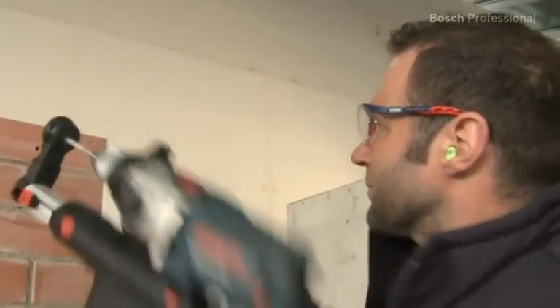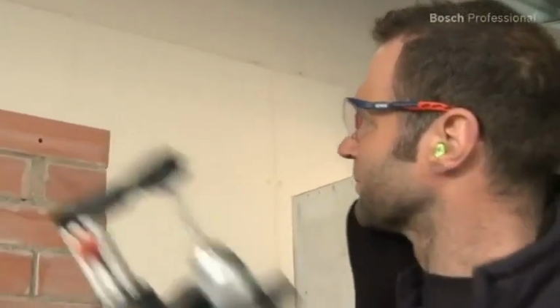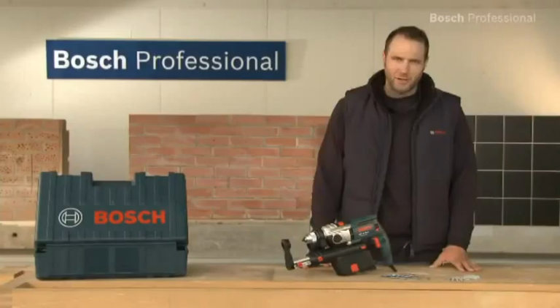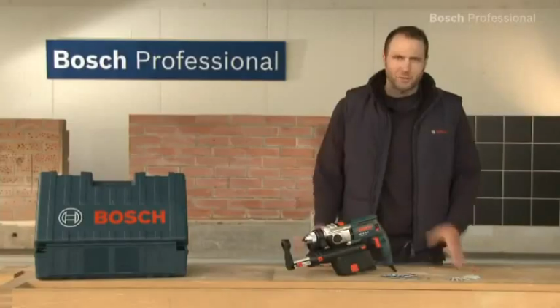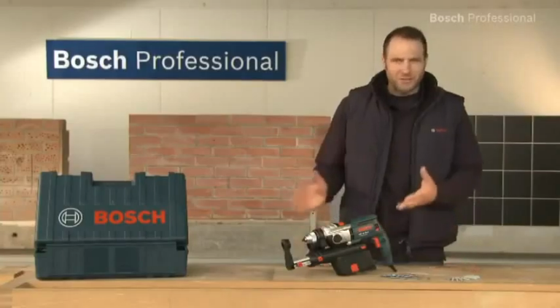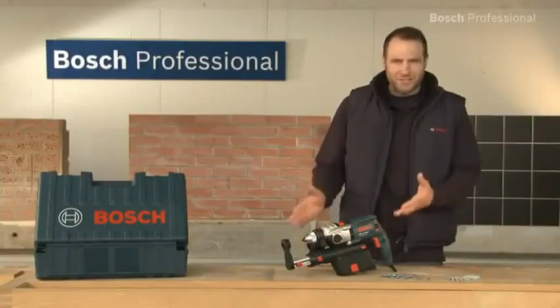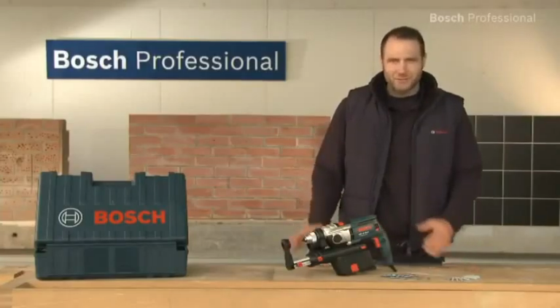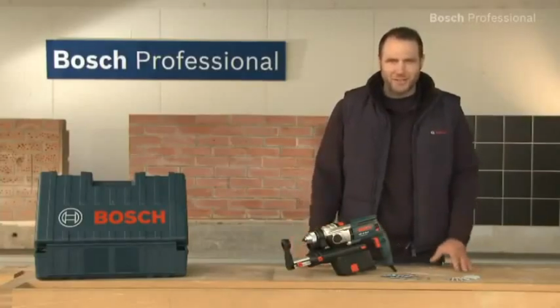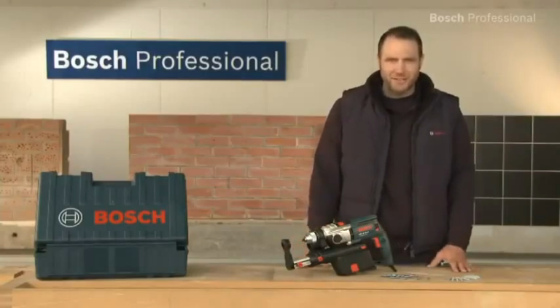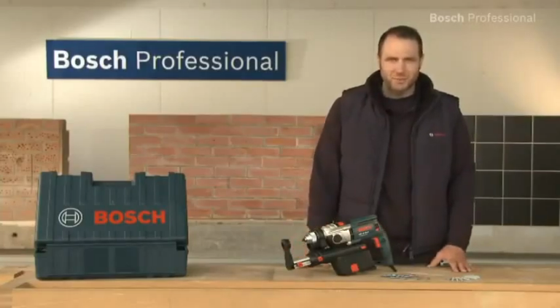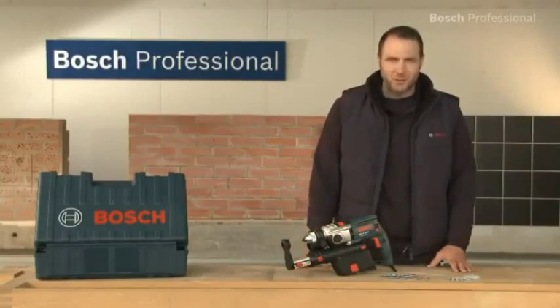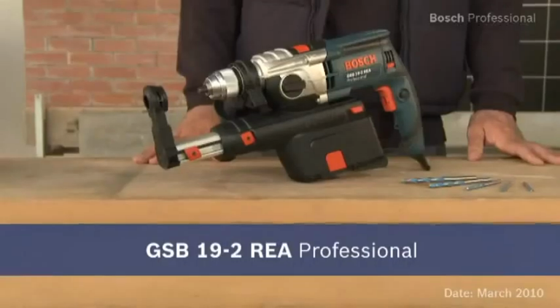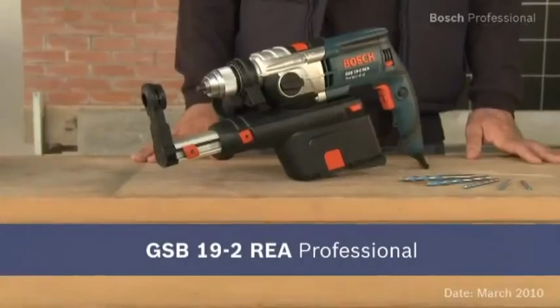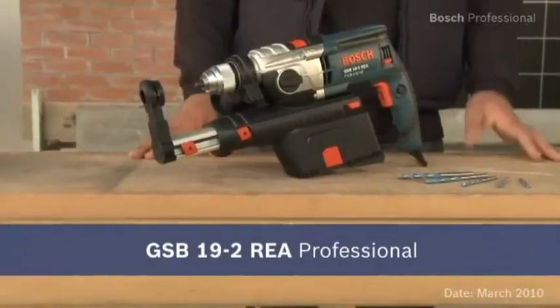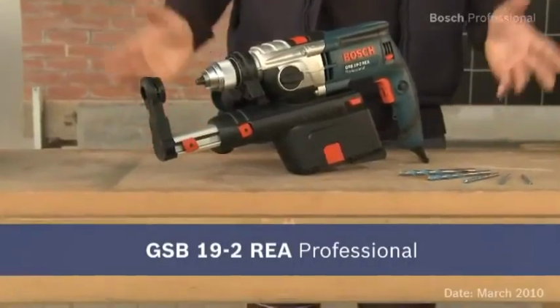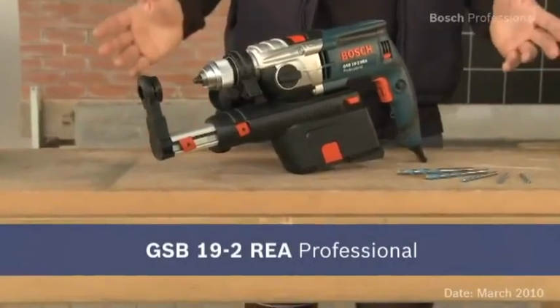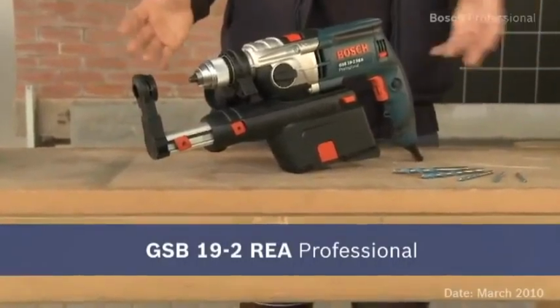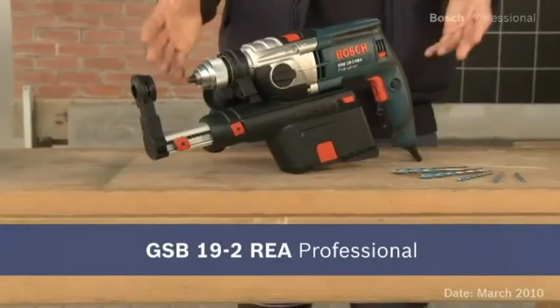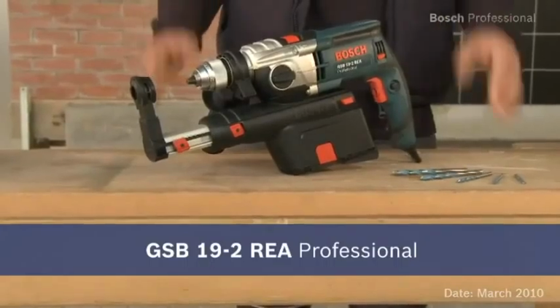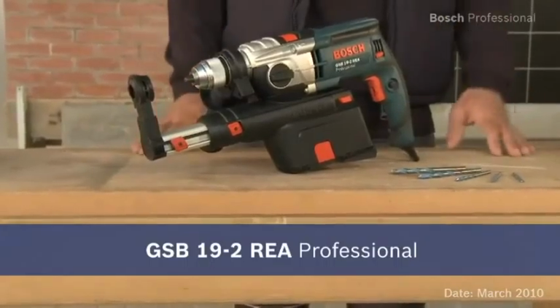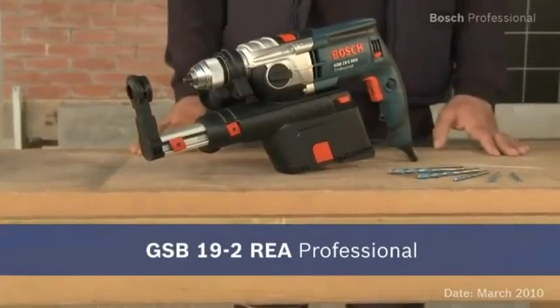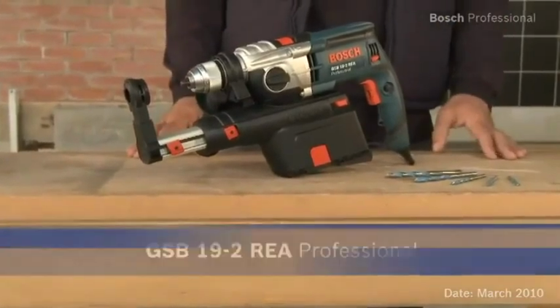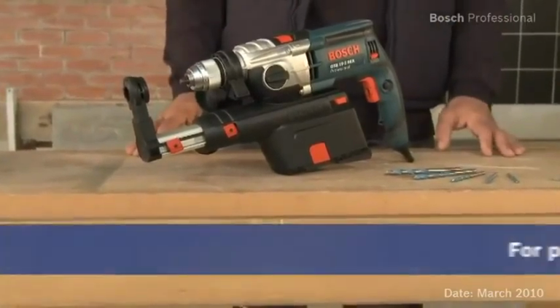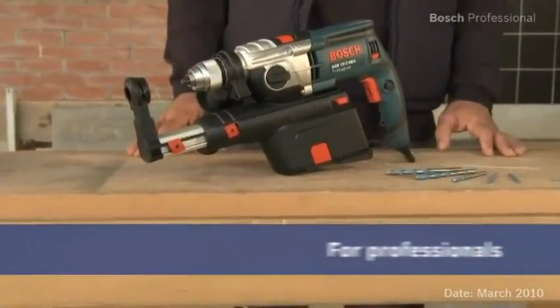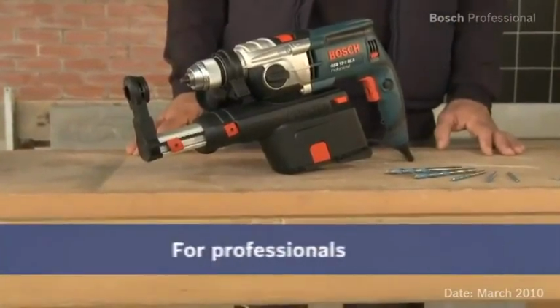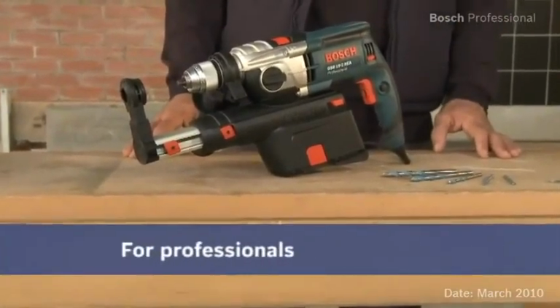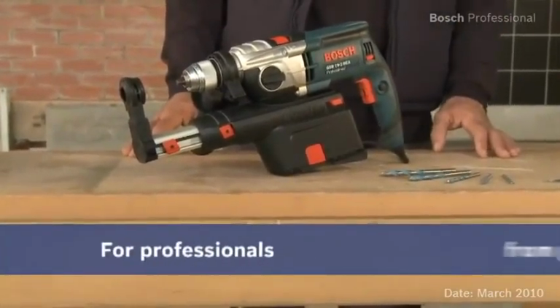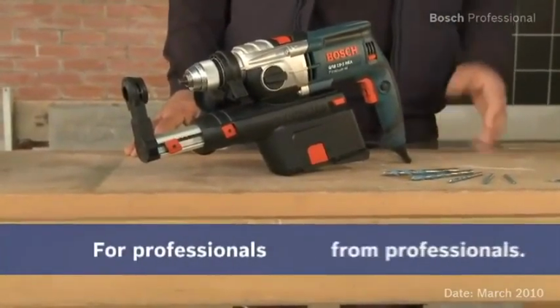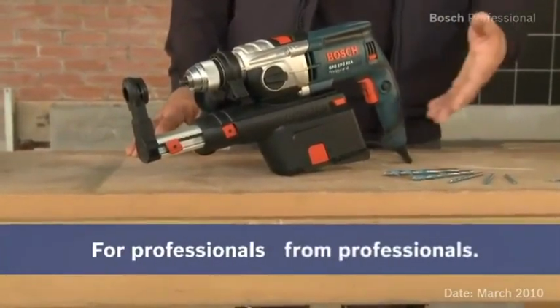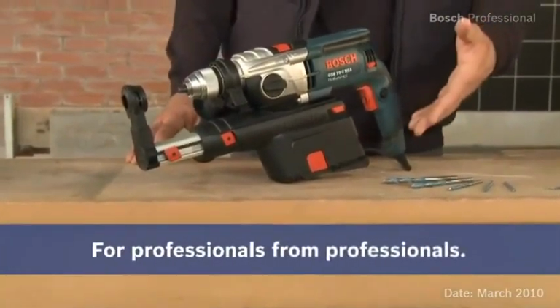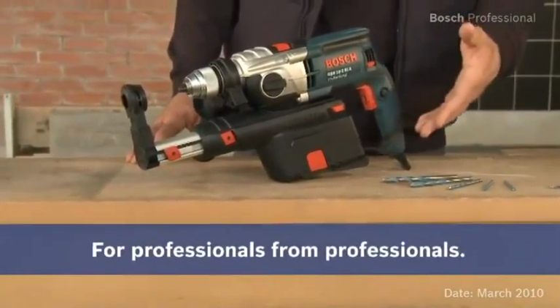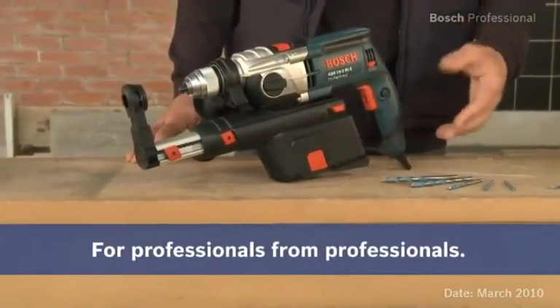Experience for yourself the GSB-19-2 REA Professional — the first professional impact drill with integrated dust extraction.